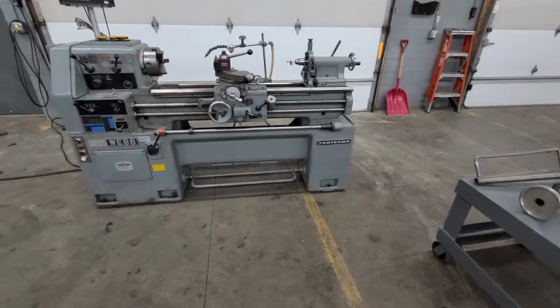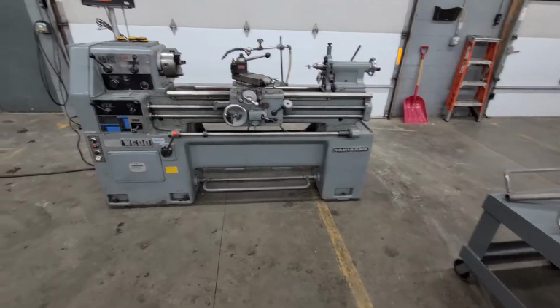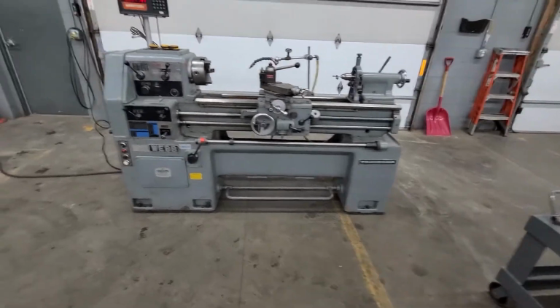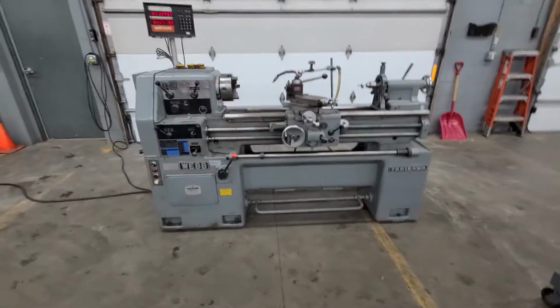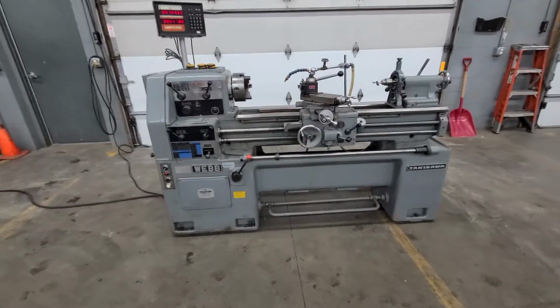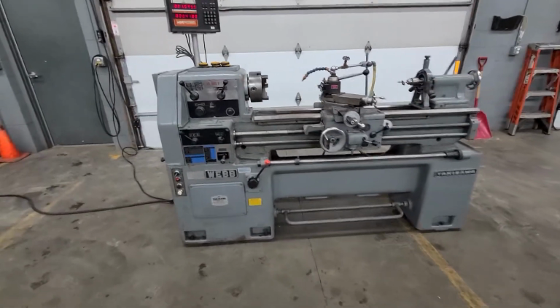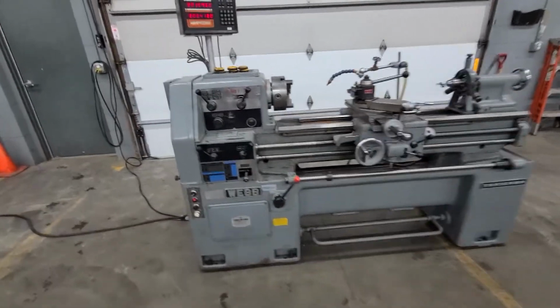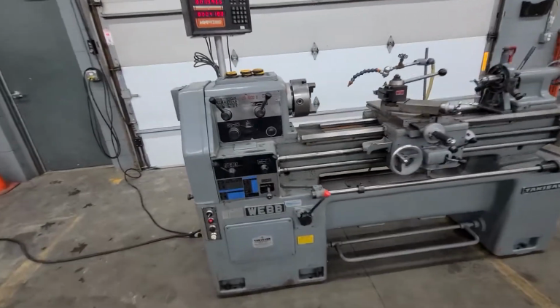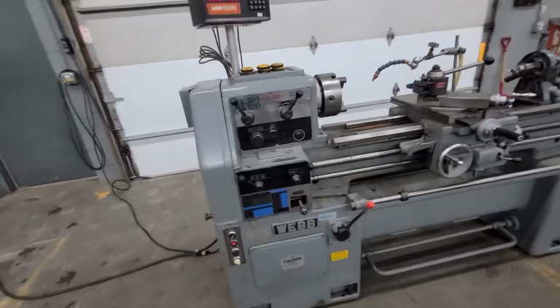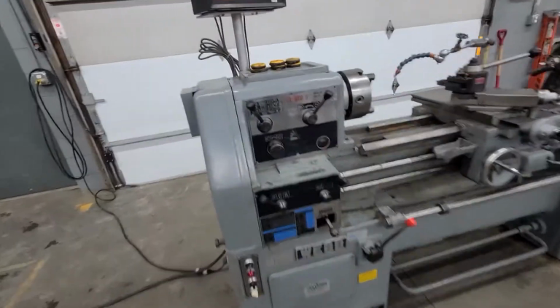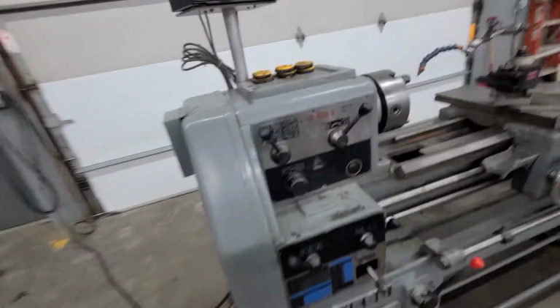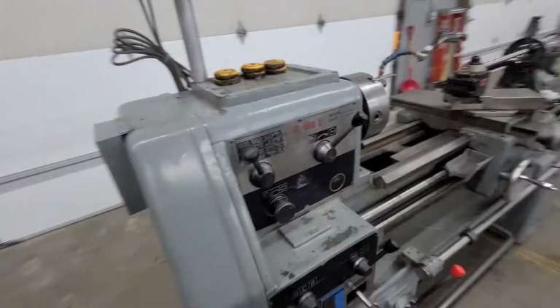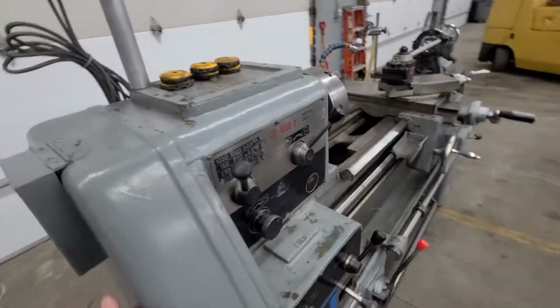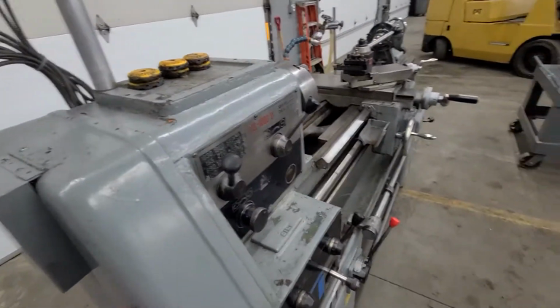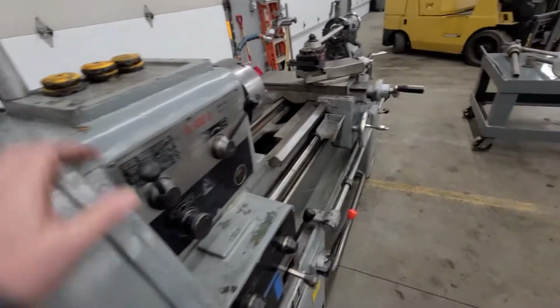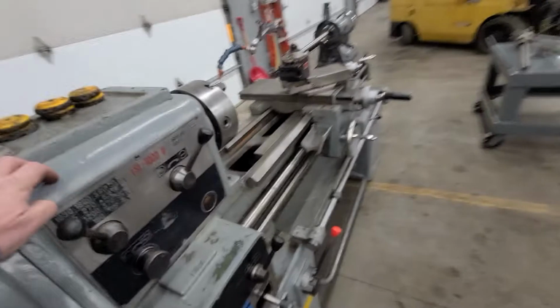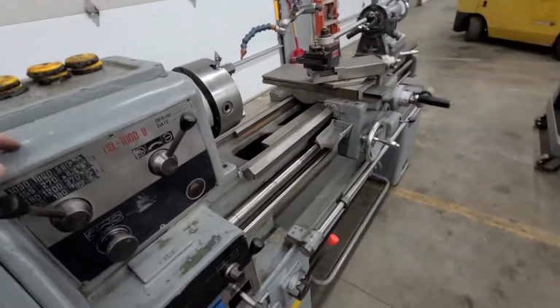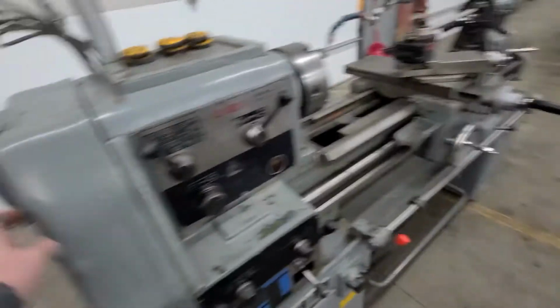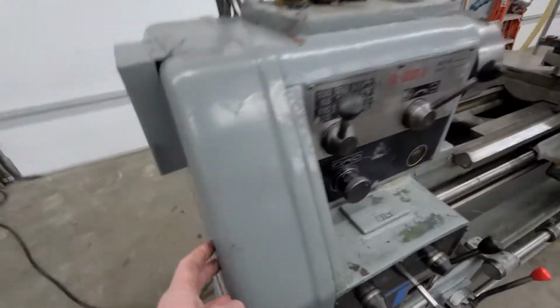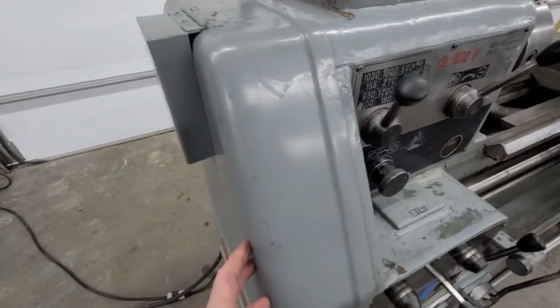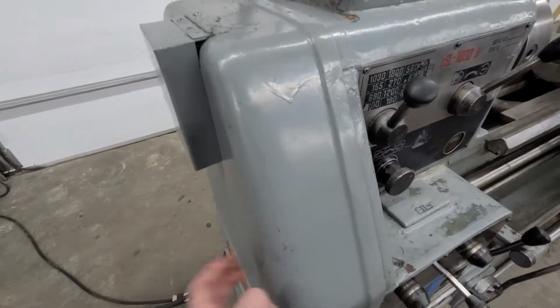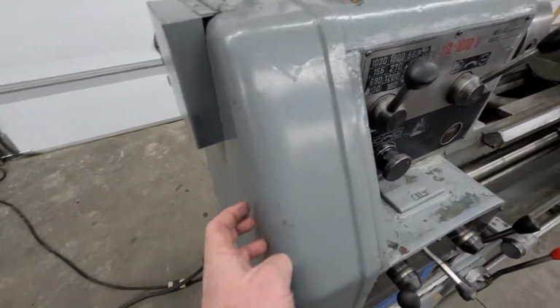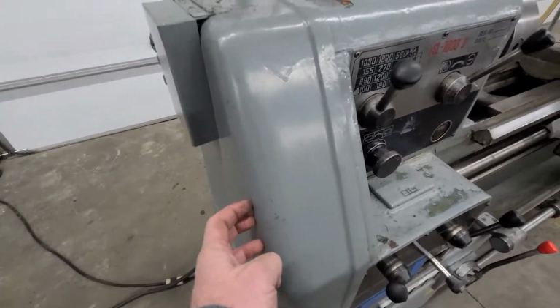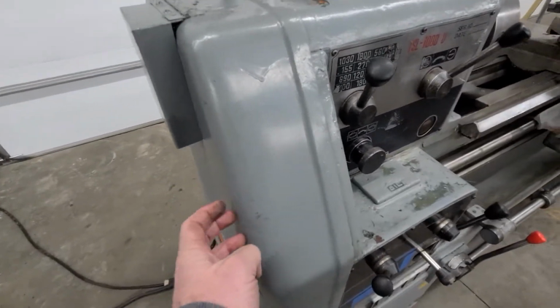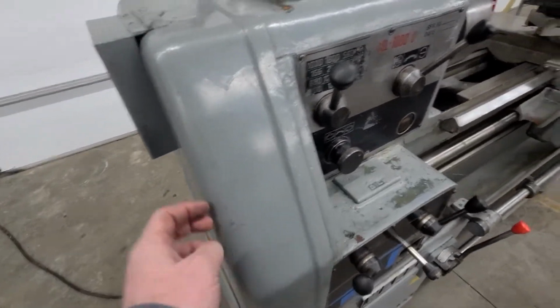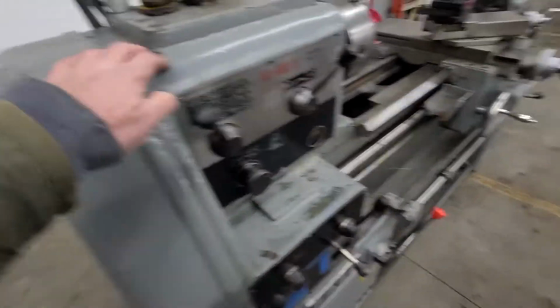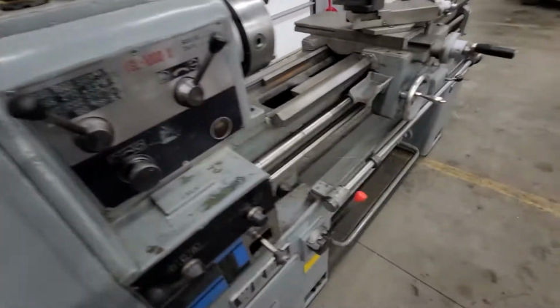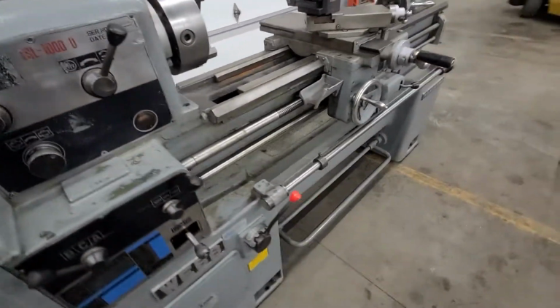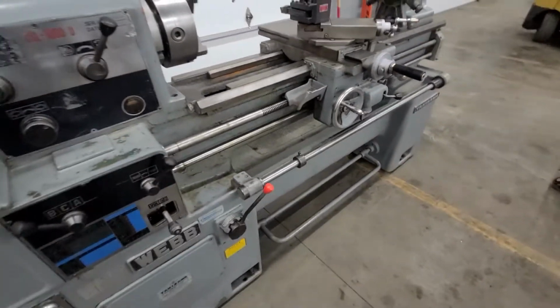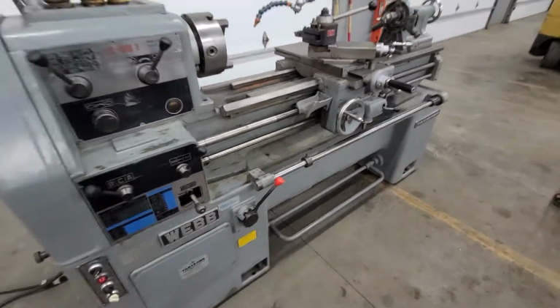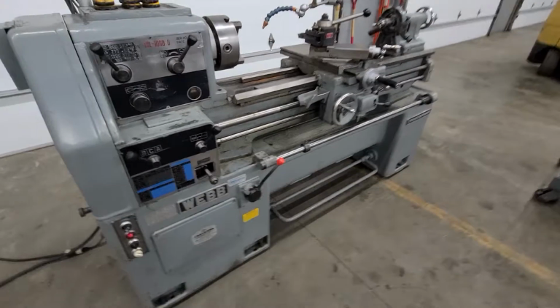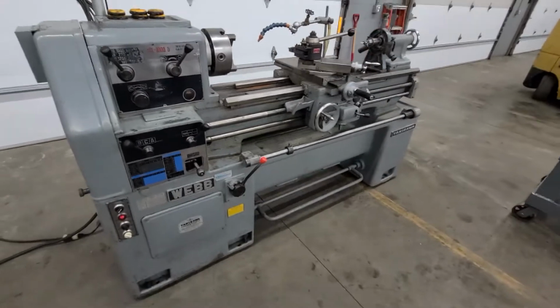All cast. Even the end plate is cast — this is cast aluminum. This is all the end plate here, cast aluminum. The rest is all cast iron.